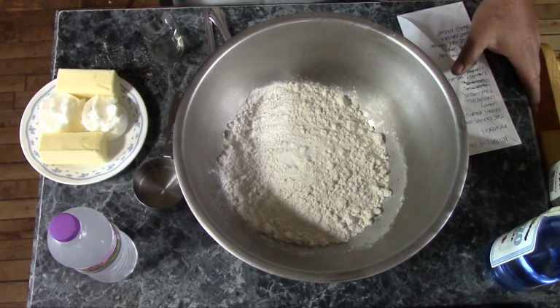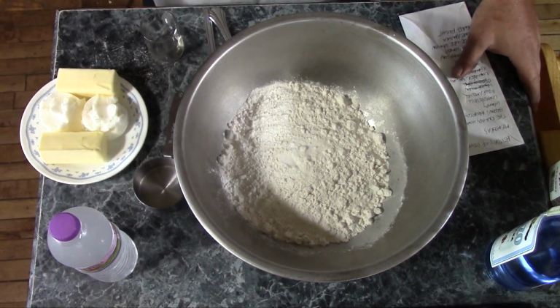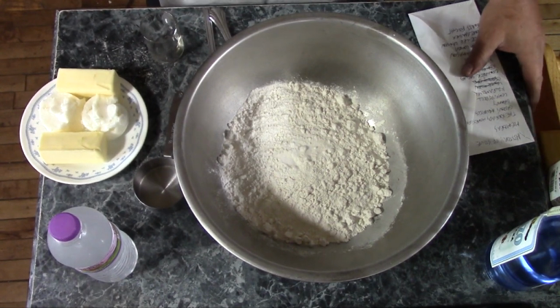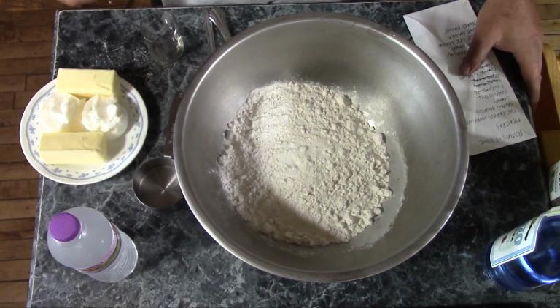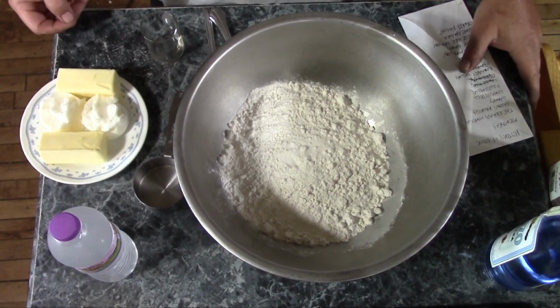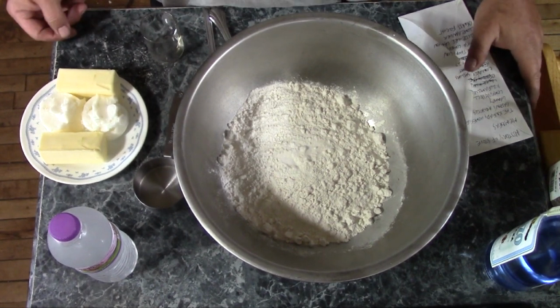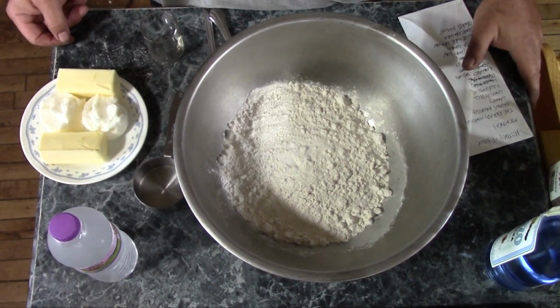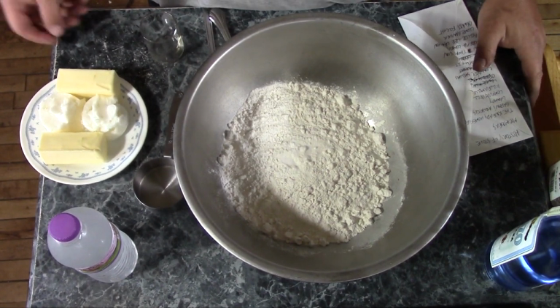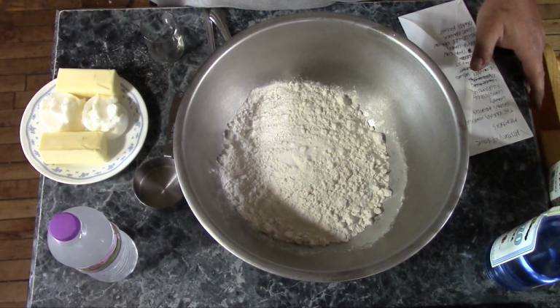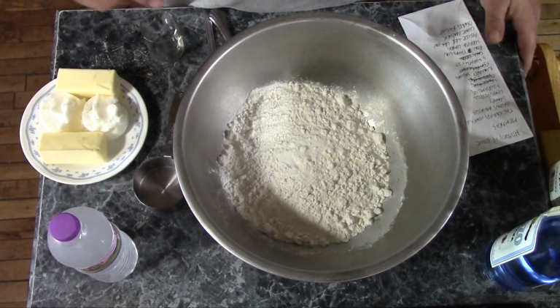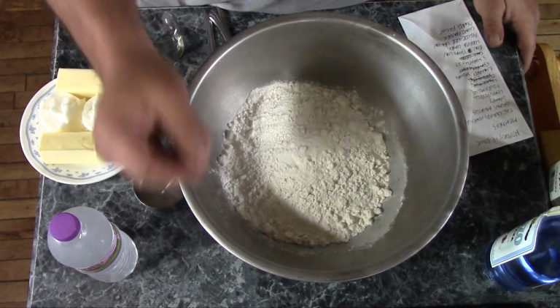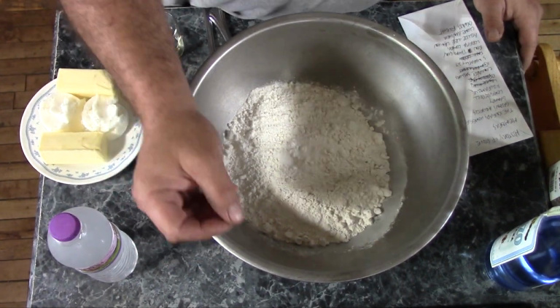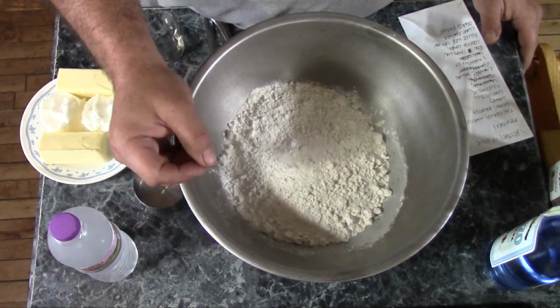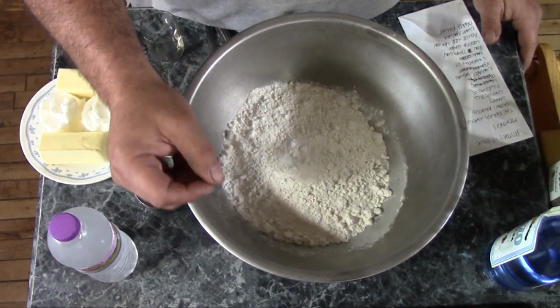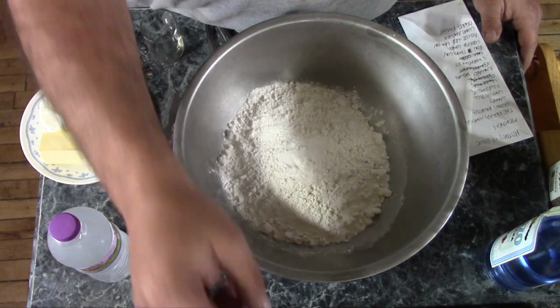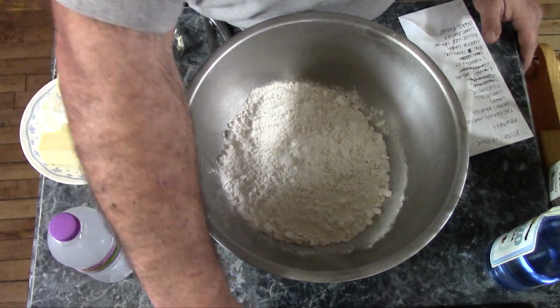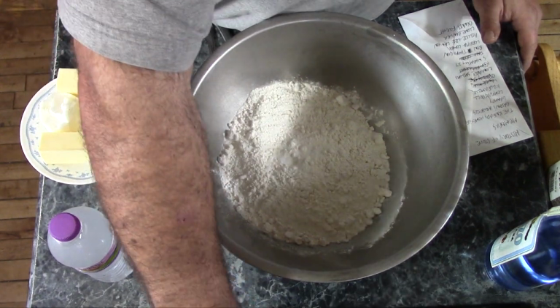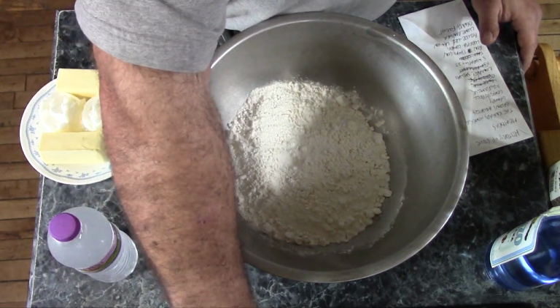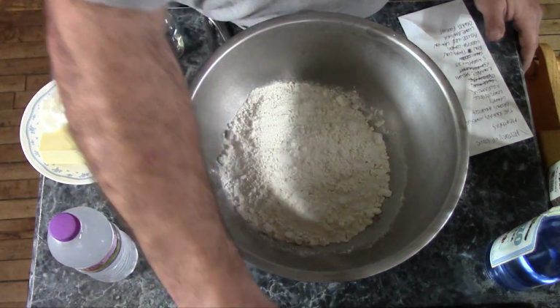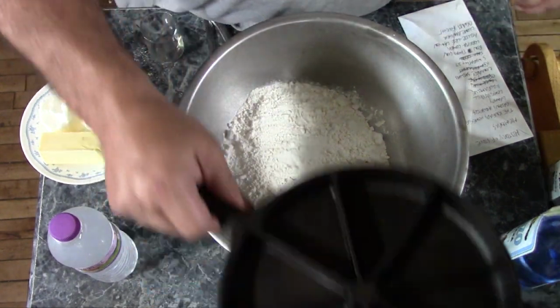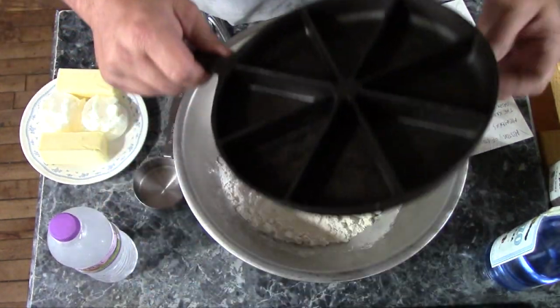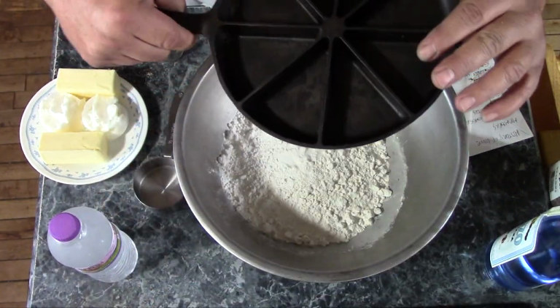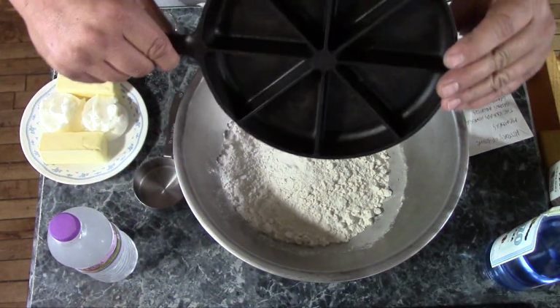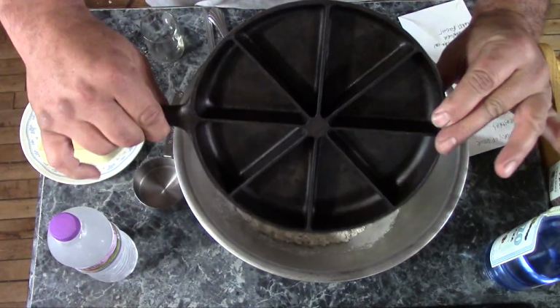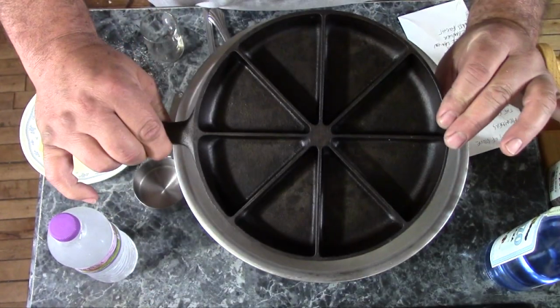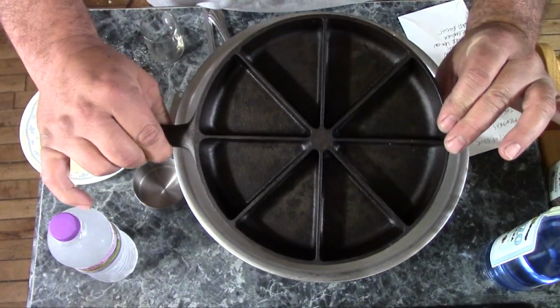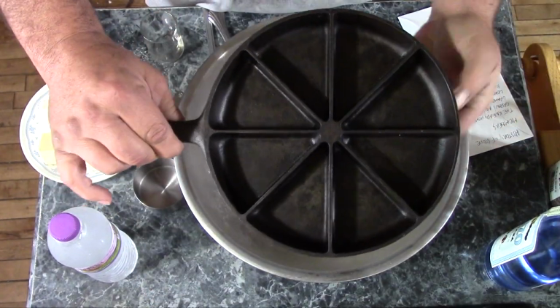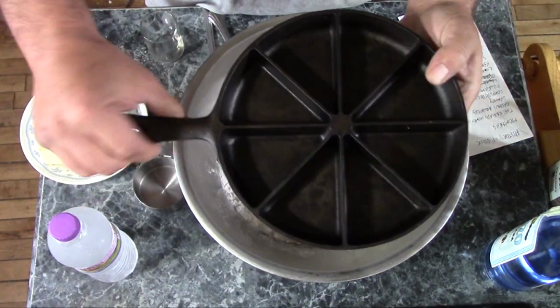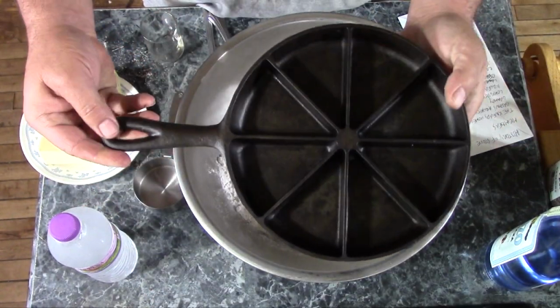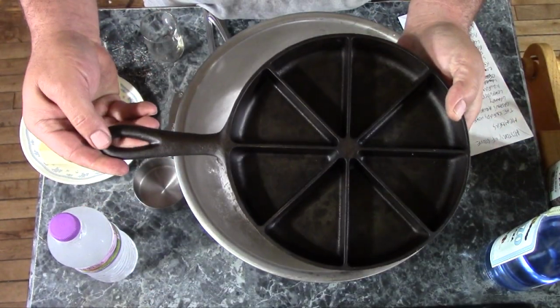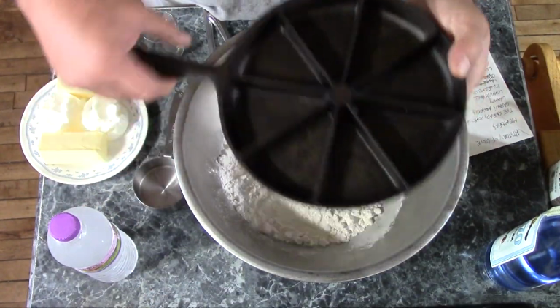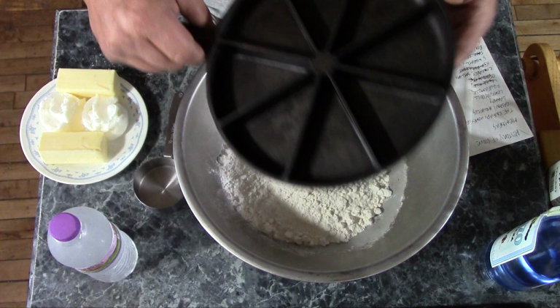Hi, The Mudbrooker here. Today I'm going to make many little pies, and I'm going to do that by using my cast iron cornbread skillet.